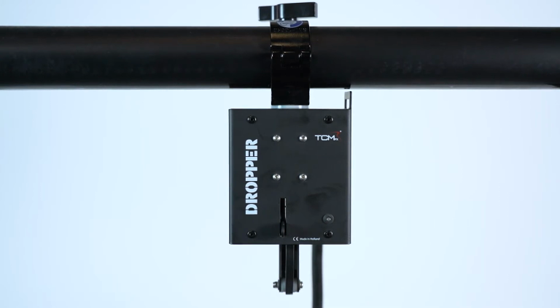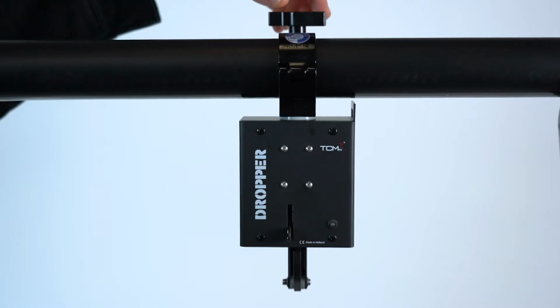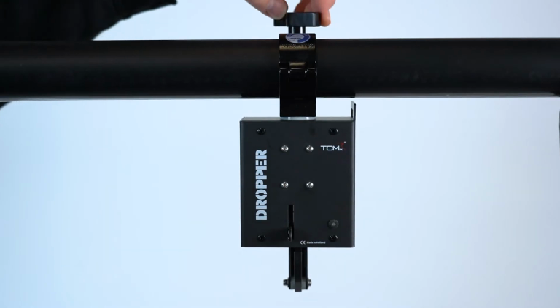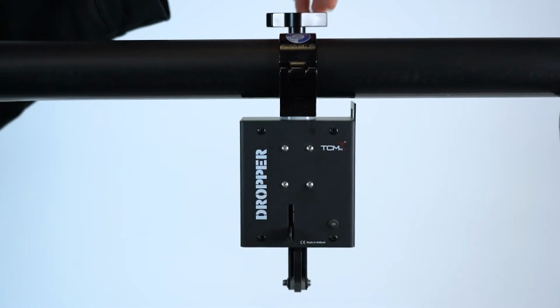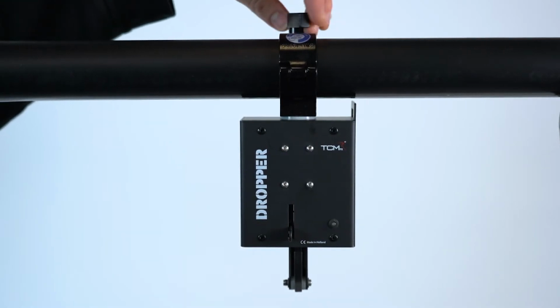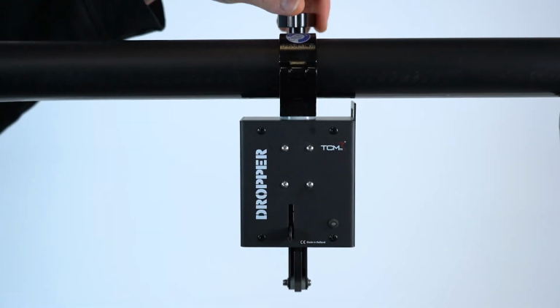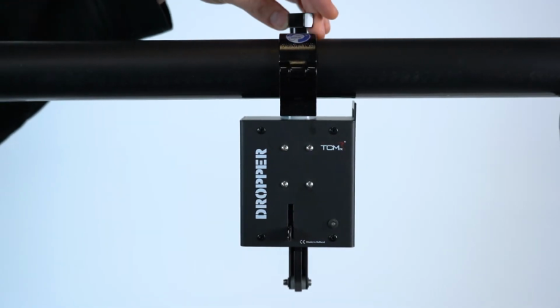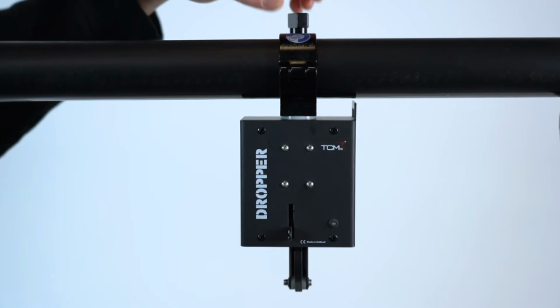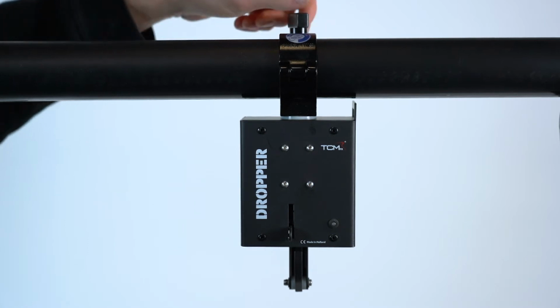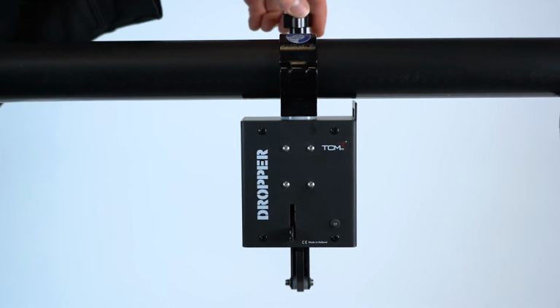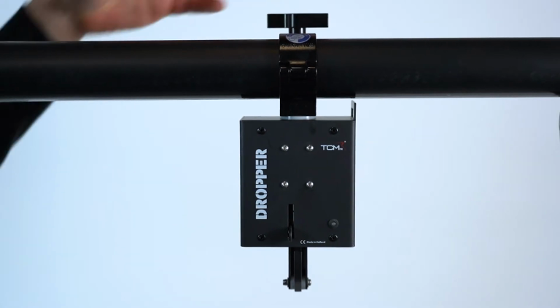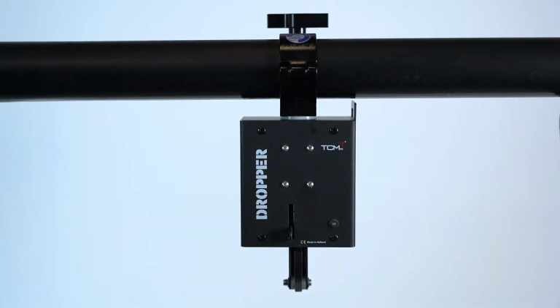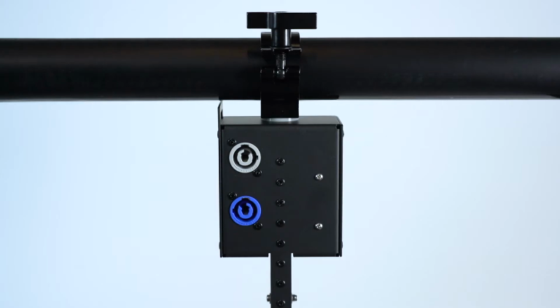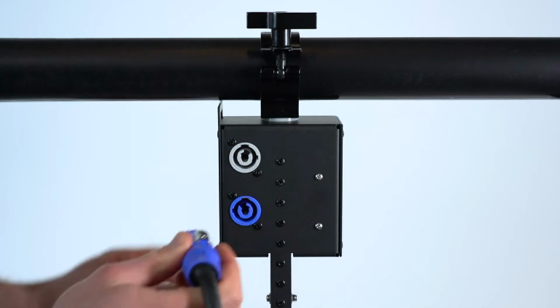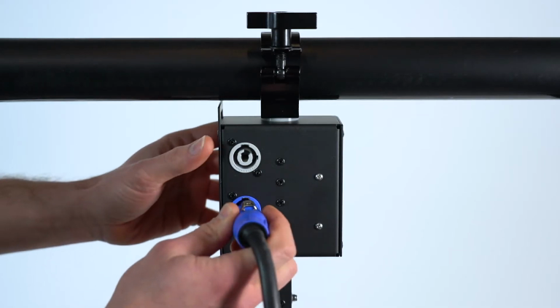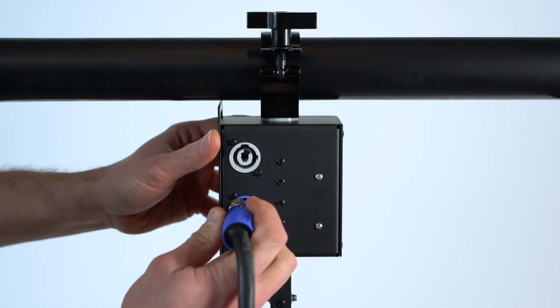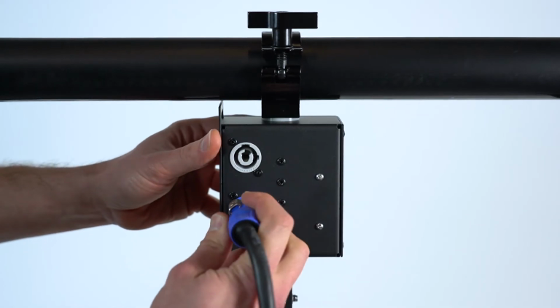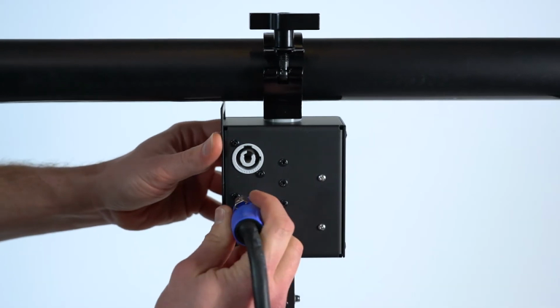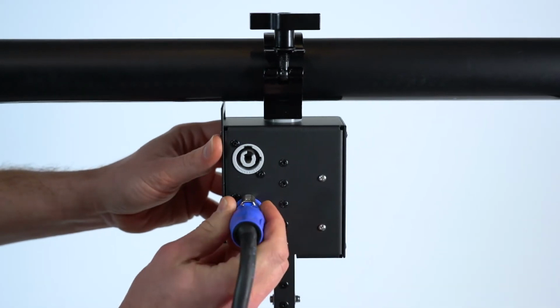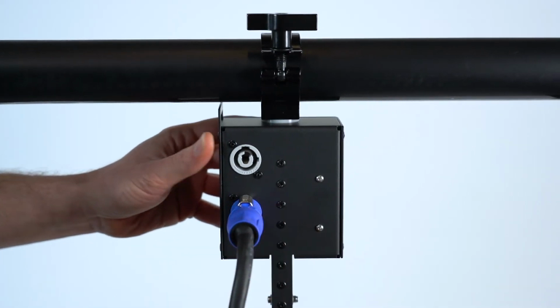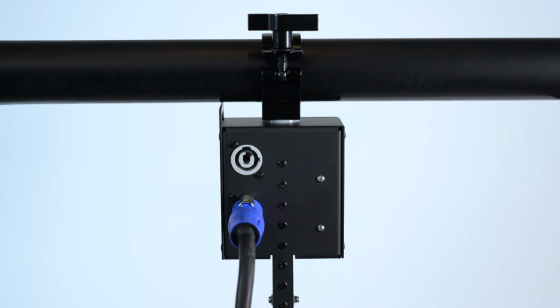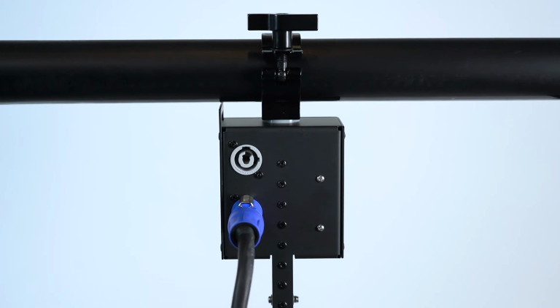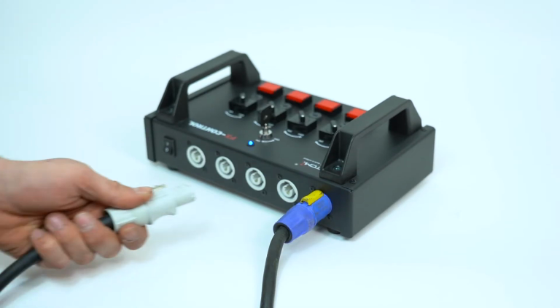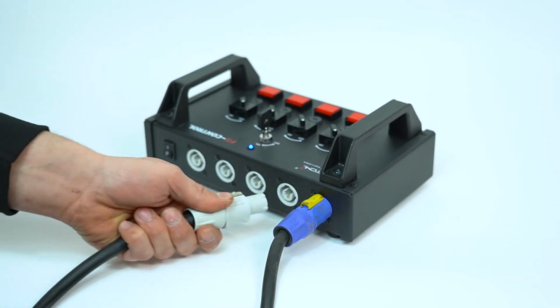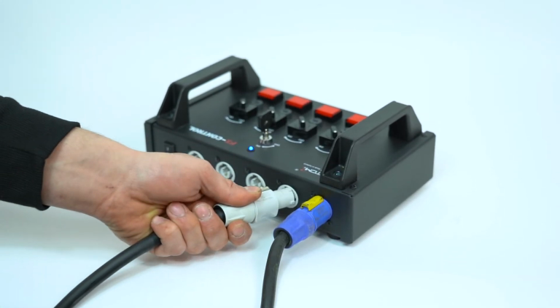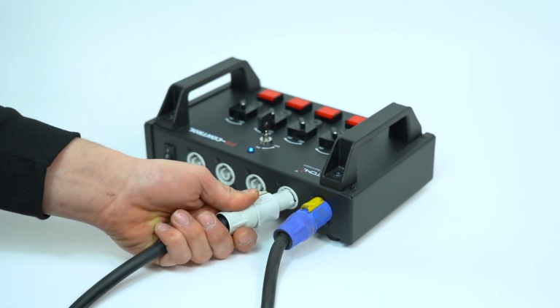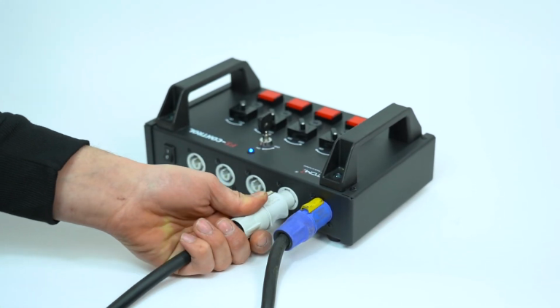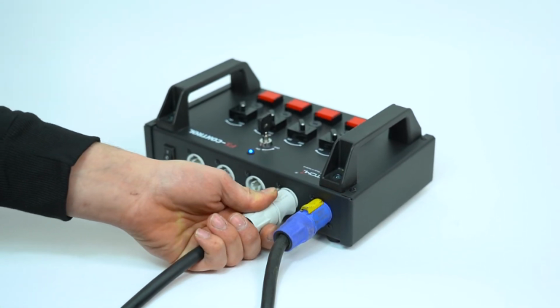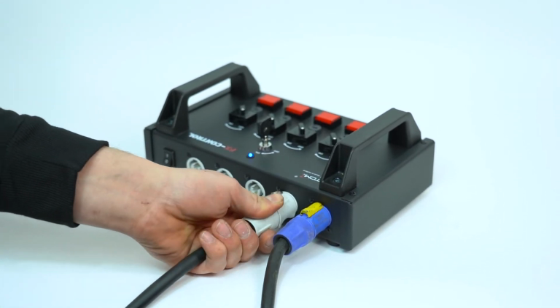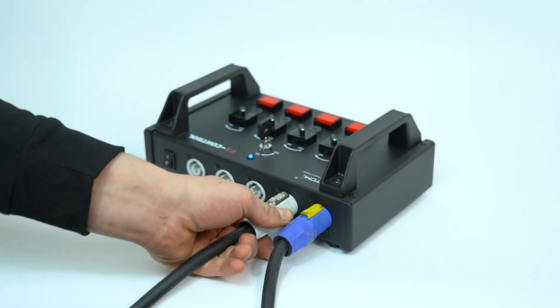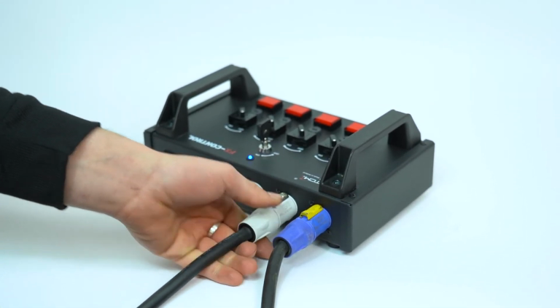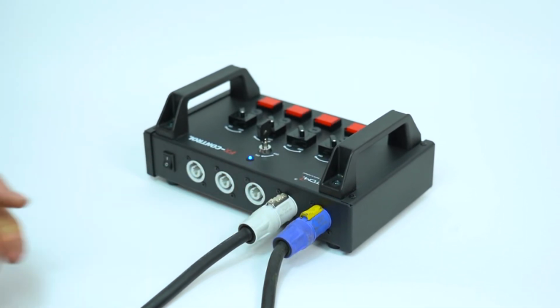Clamp the dropper on a truss. Connect a blue powercon into the TCMFX dropper. Connect the gray powercon into the TCMFX control.